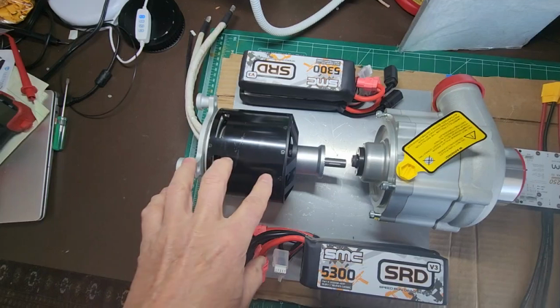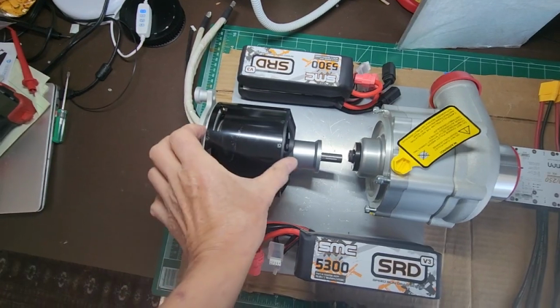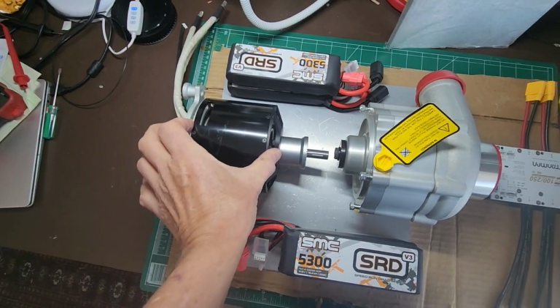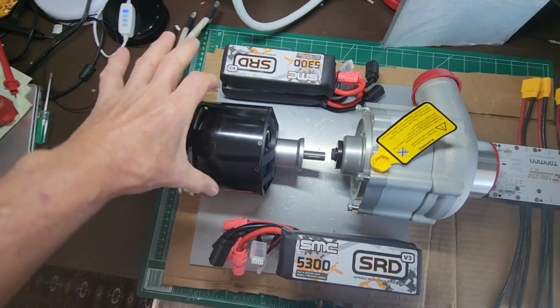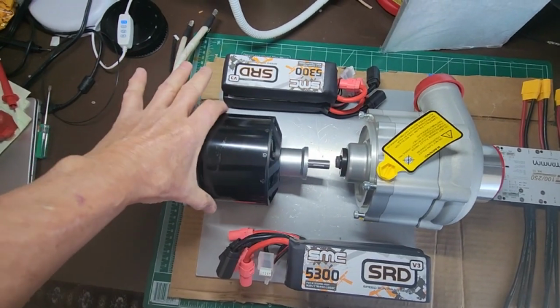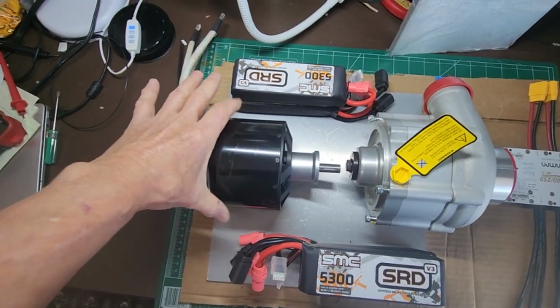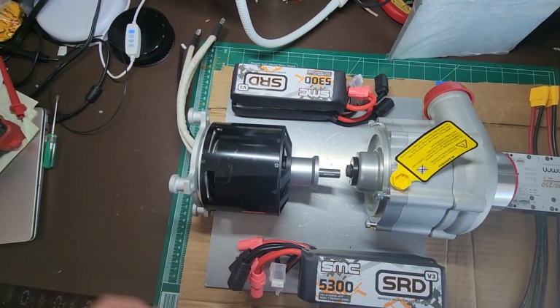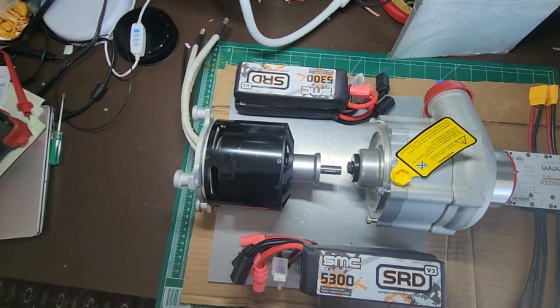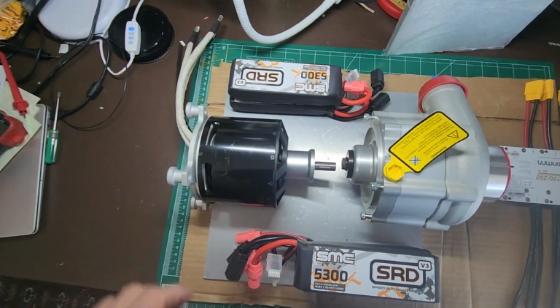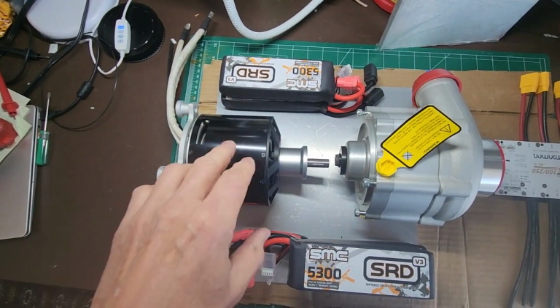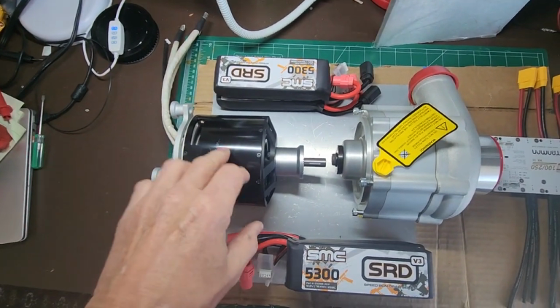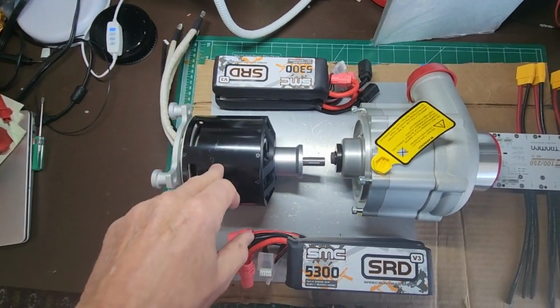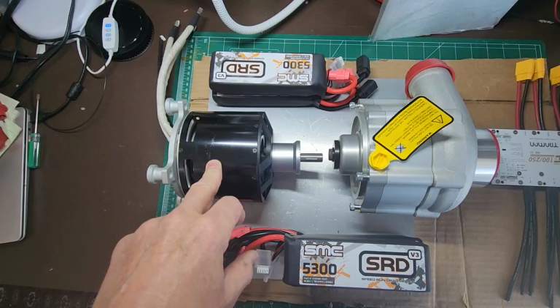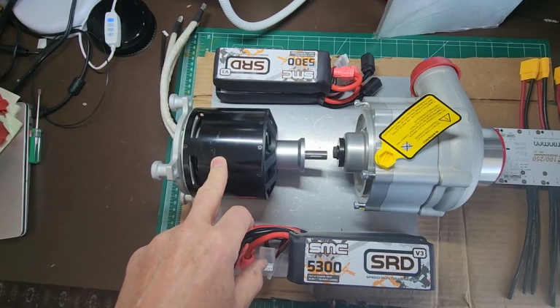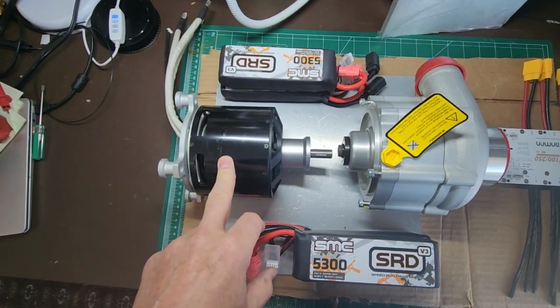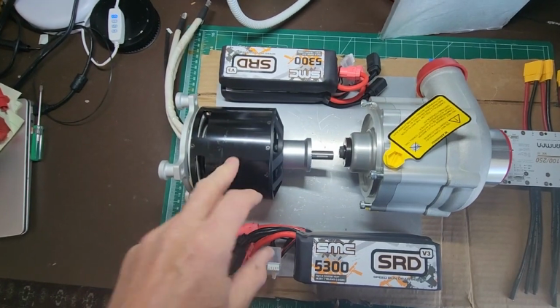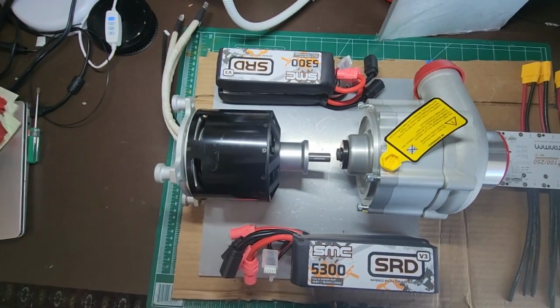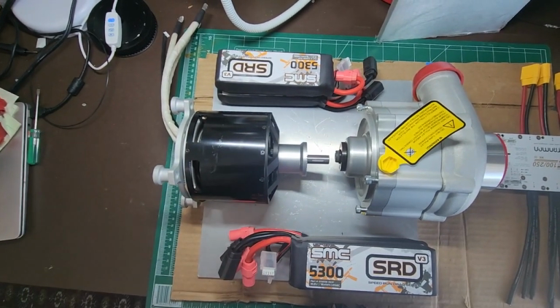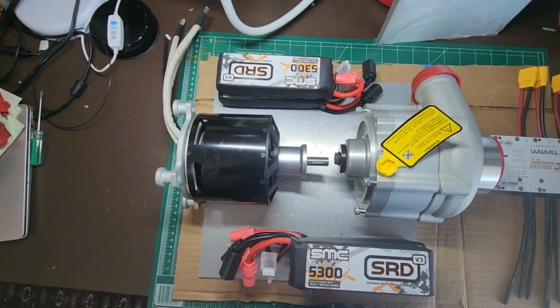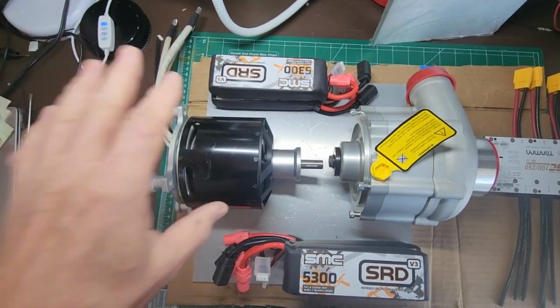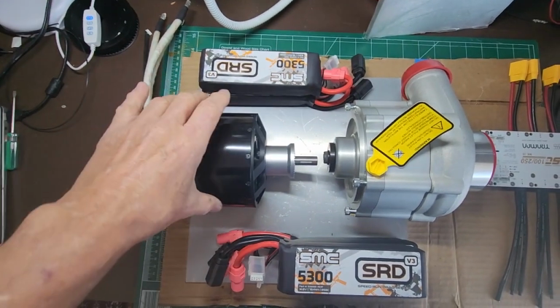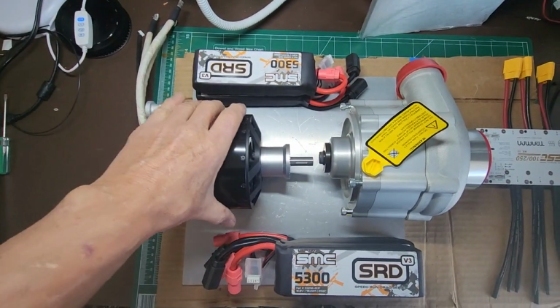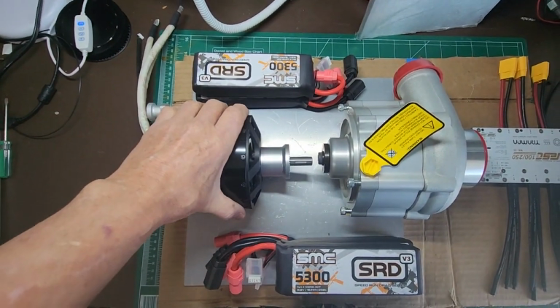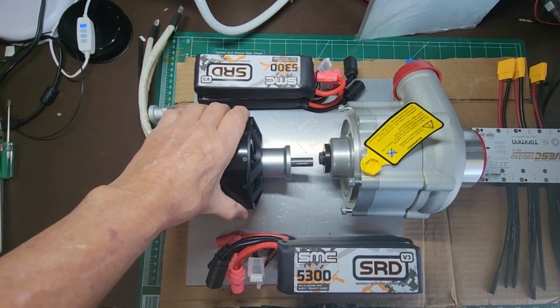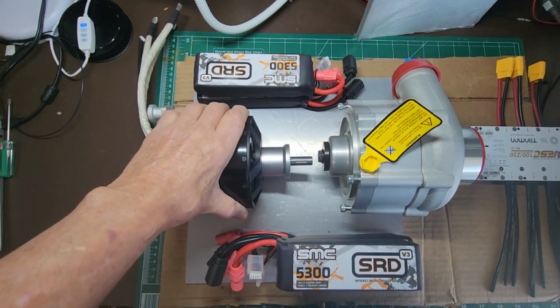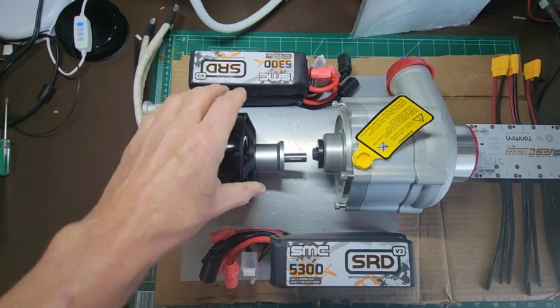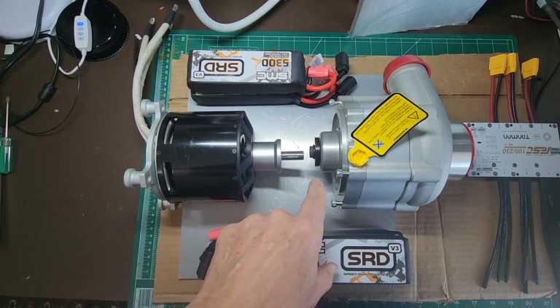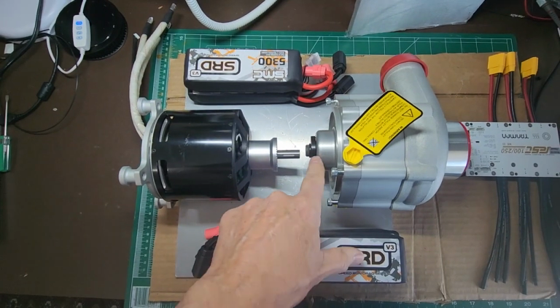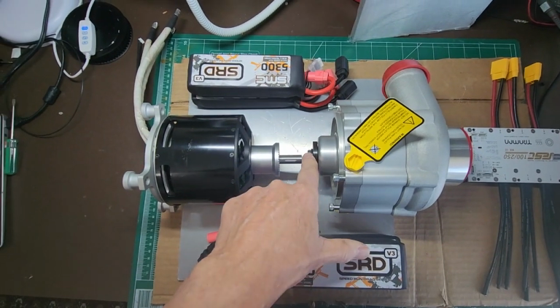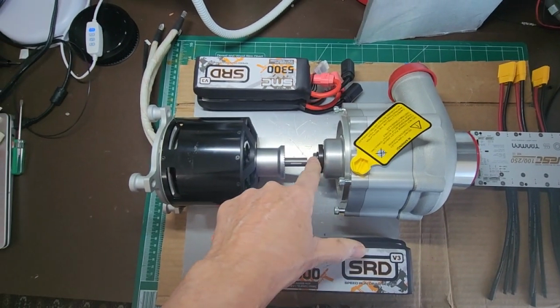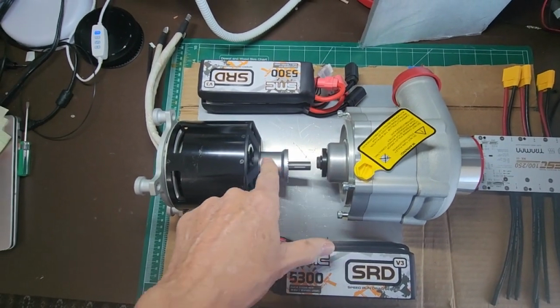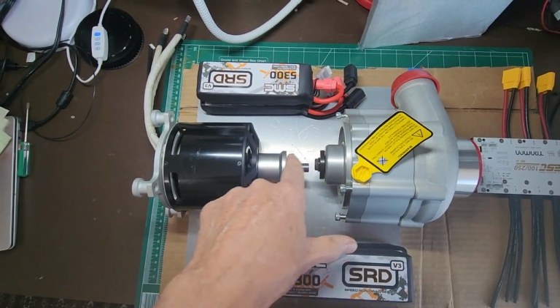It's 100 by 120. They don't give you enough data for RC hobby motors, but I think this is going to generate the 12 horsepower at 6,000 to 7,000 RPM that I need.